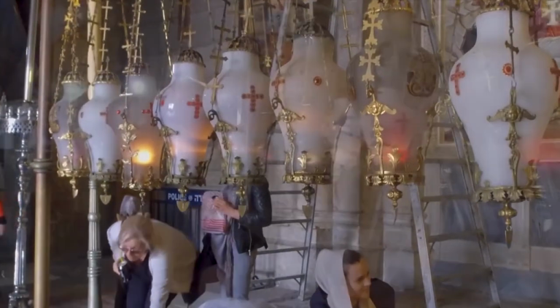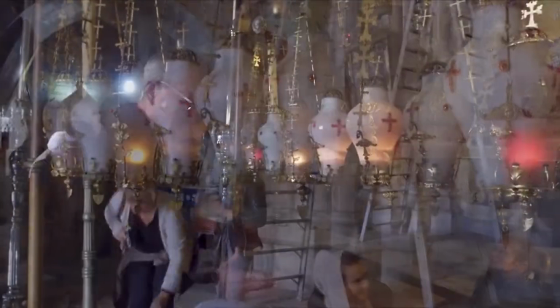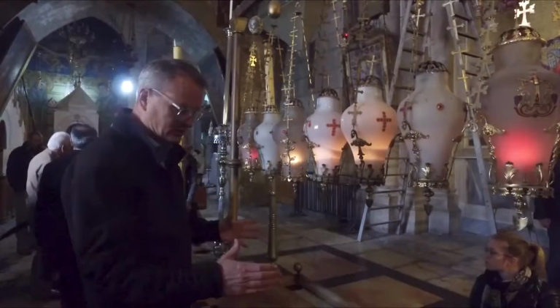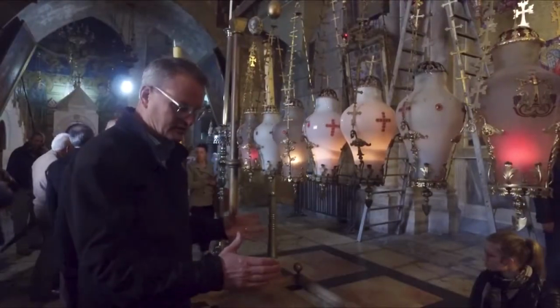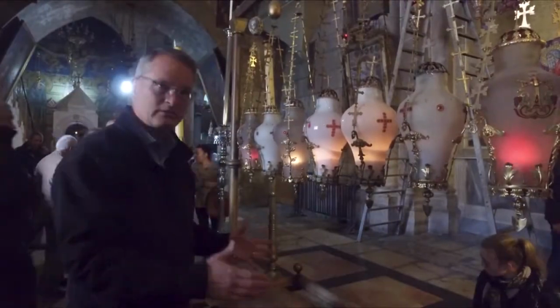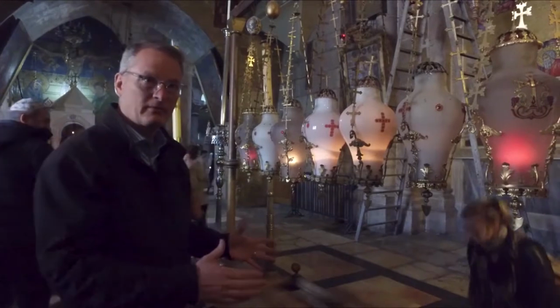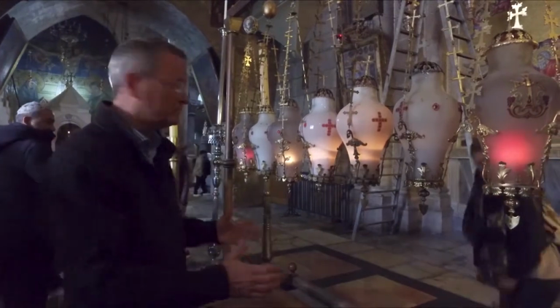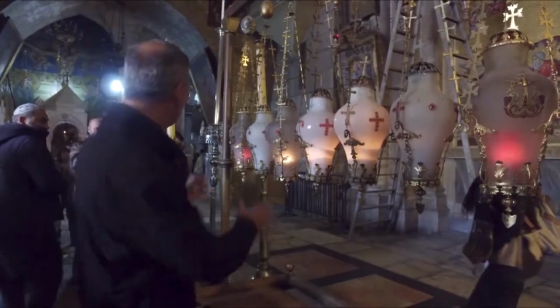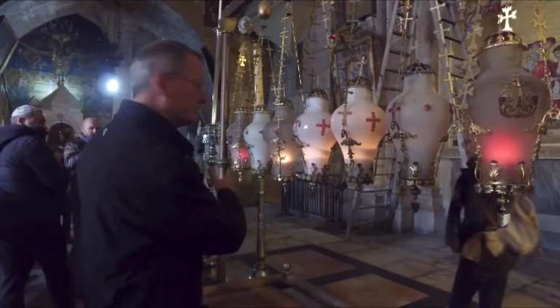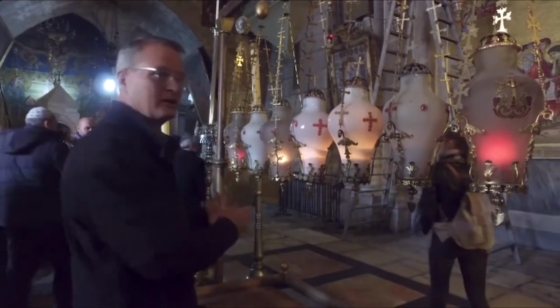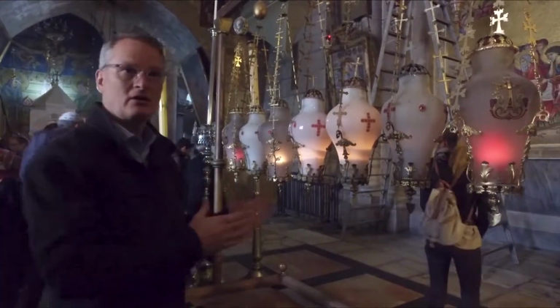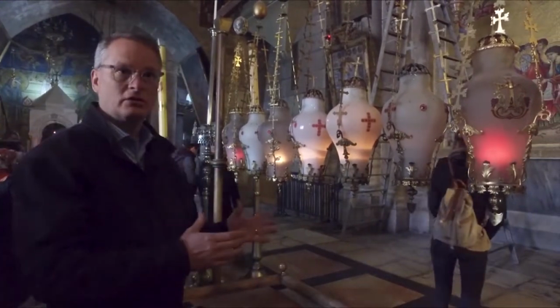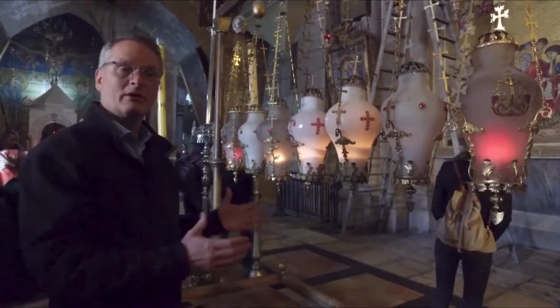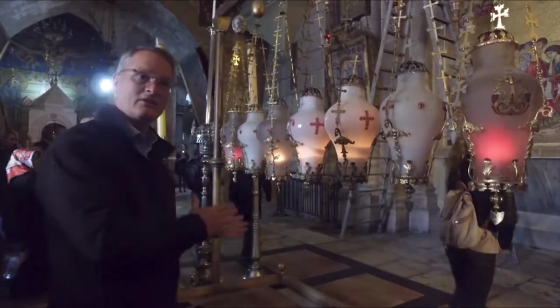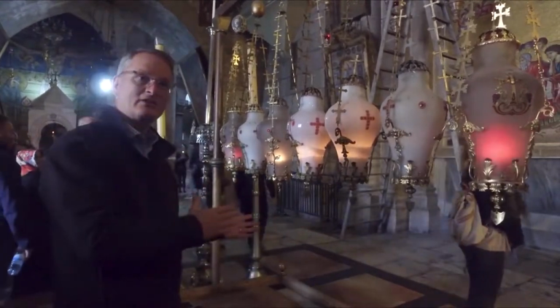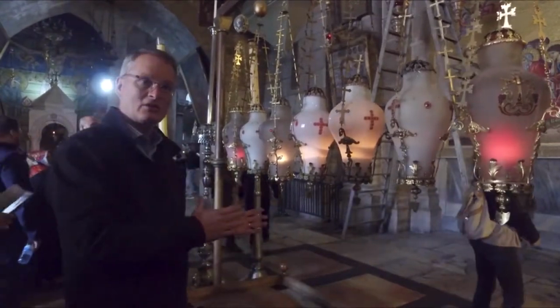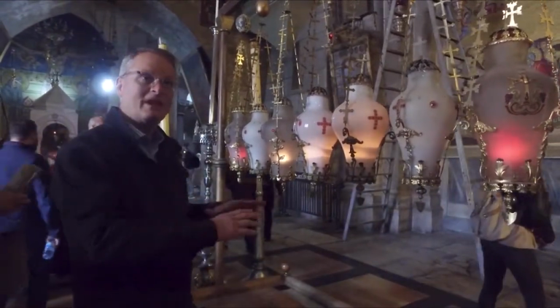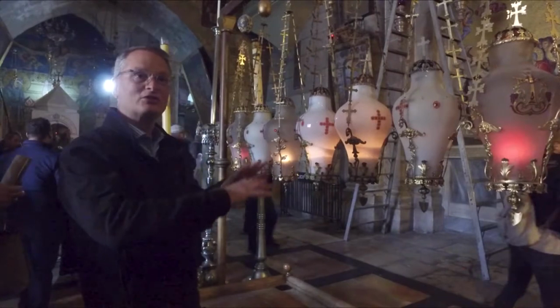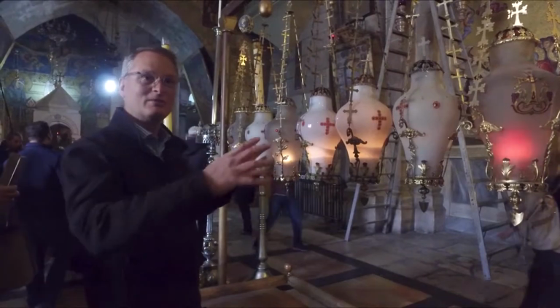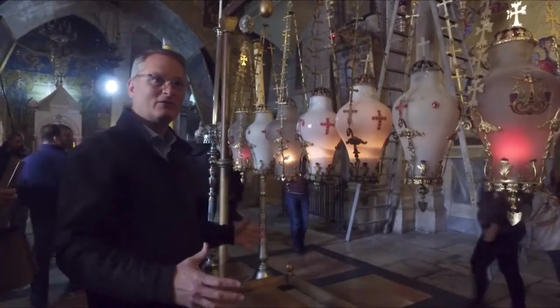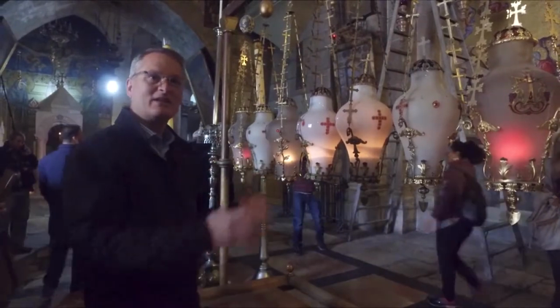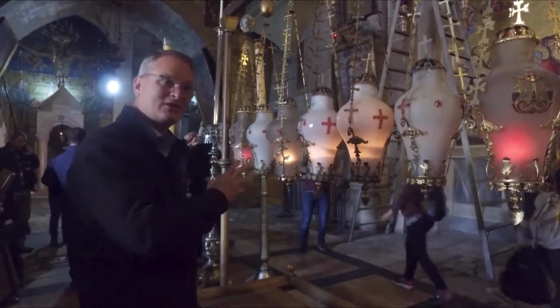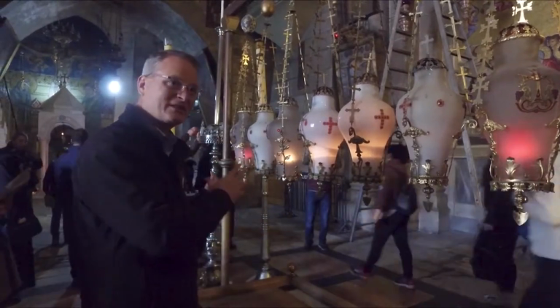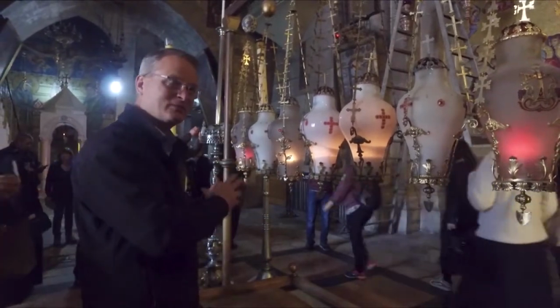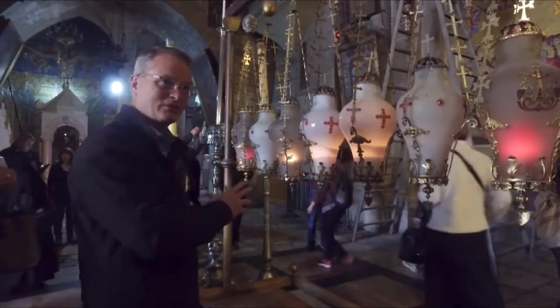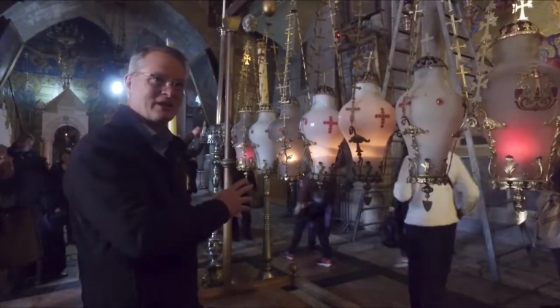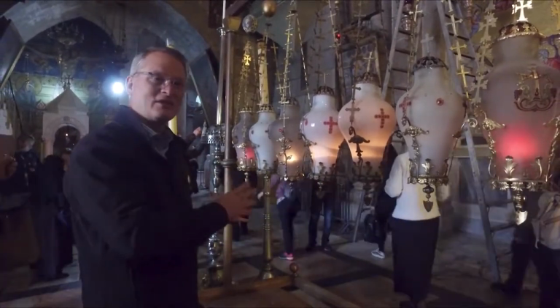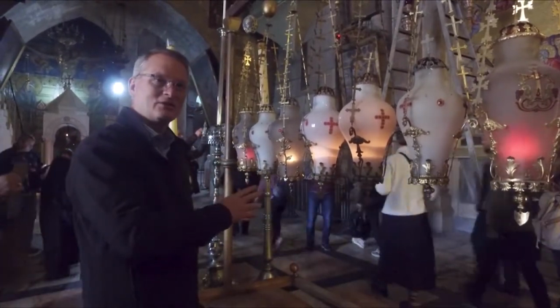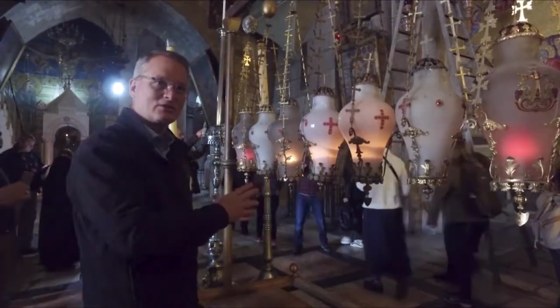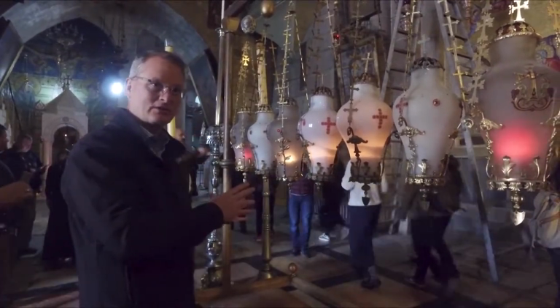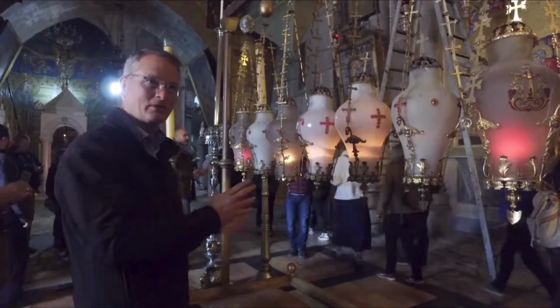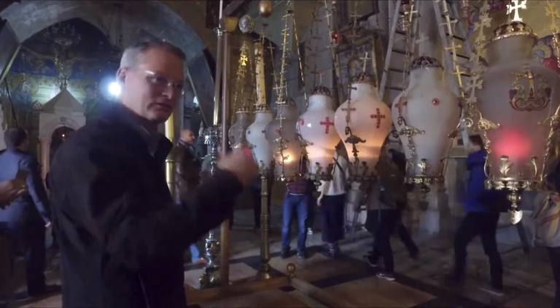From this place where Christ's body was prepared for burial, taken and buried in the garden tomb, I want to take you now into the garden tomb and the church that's built over it. This portion I'm taking you into is technically the Church of the Holy Sepulchre. Let's go.